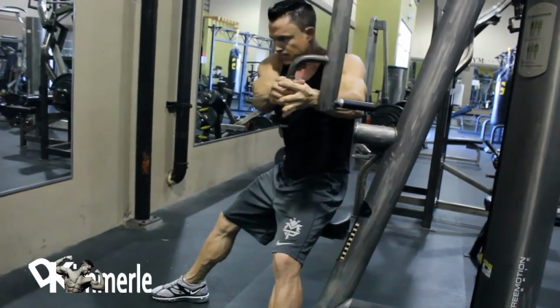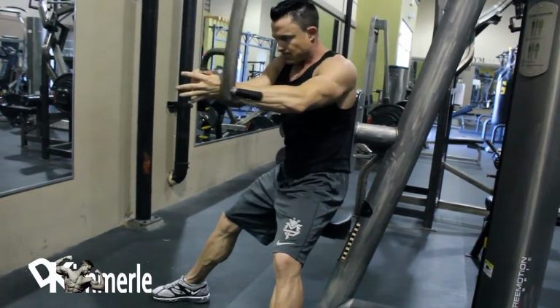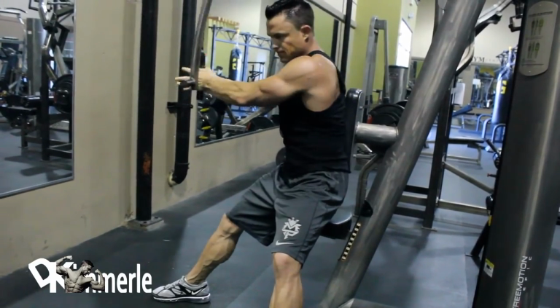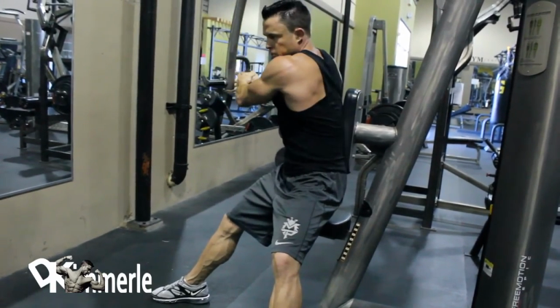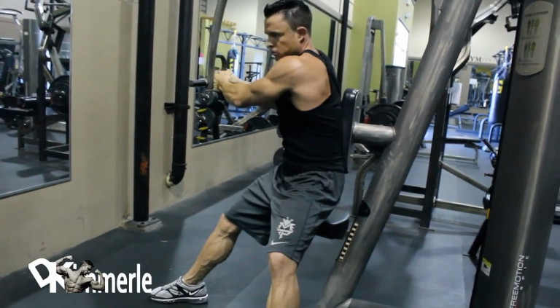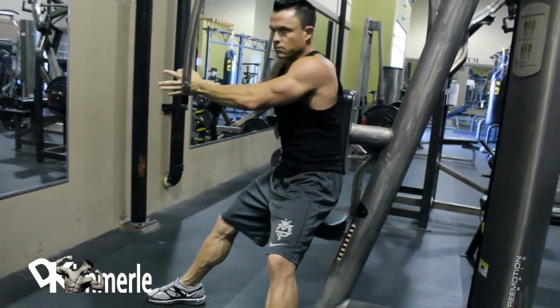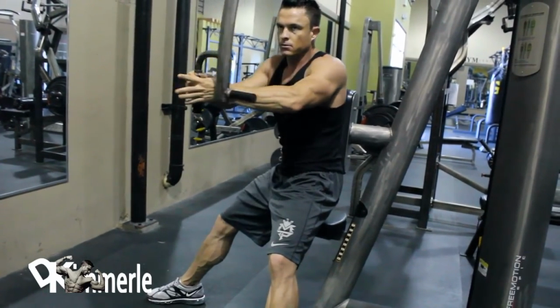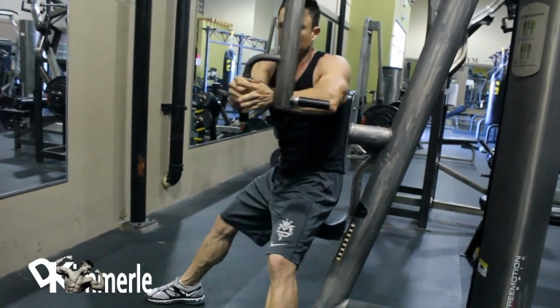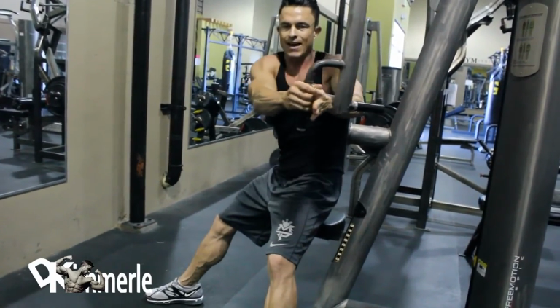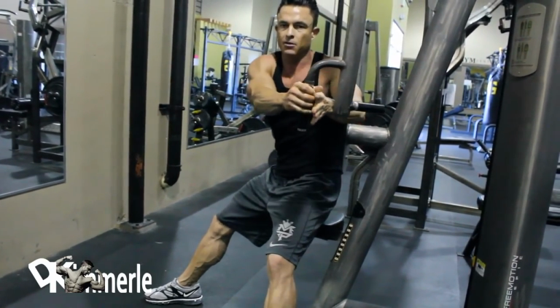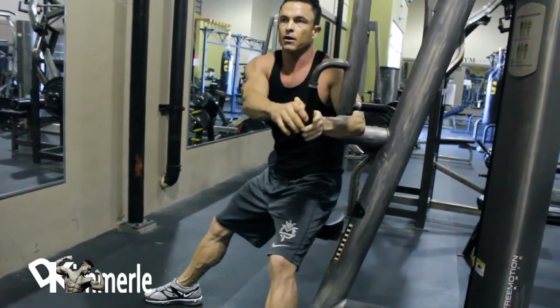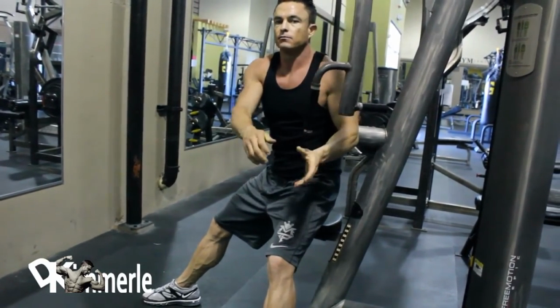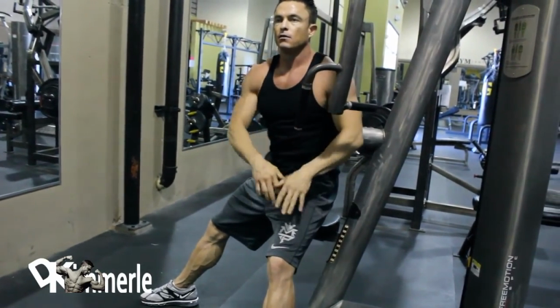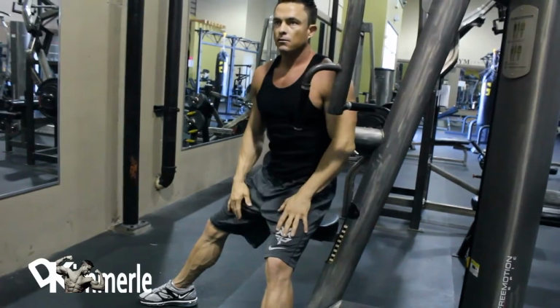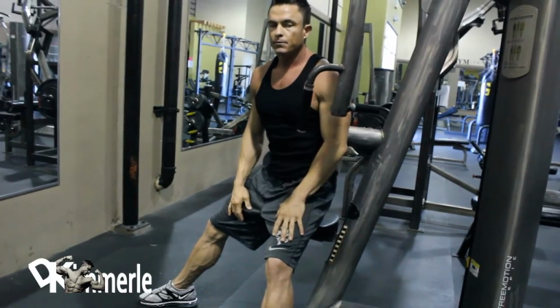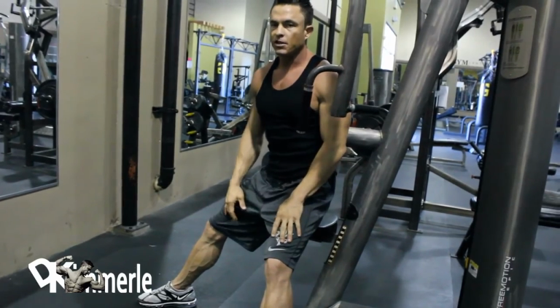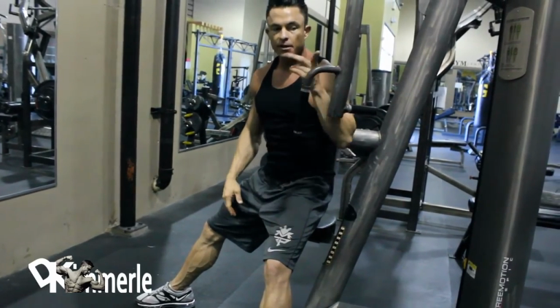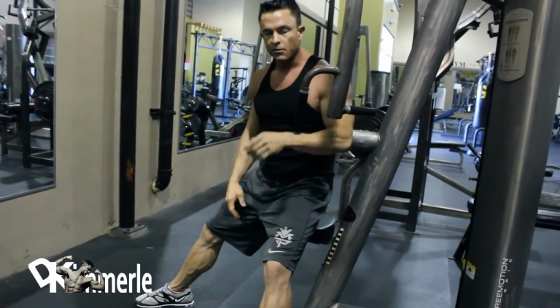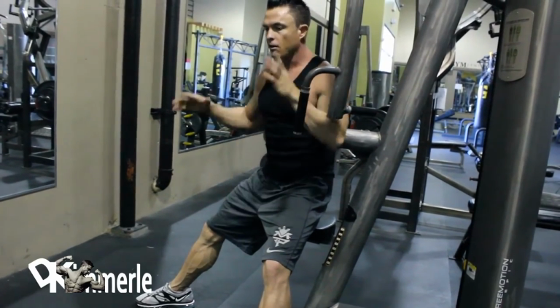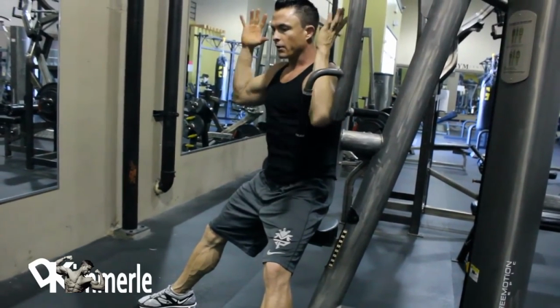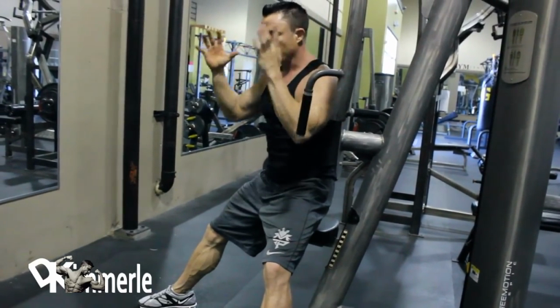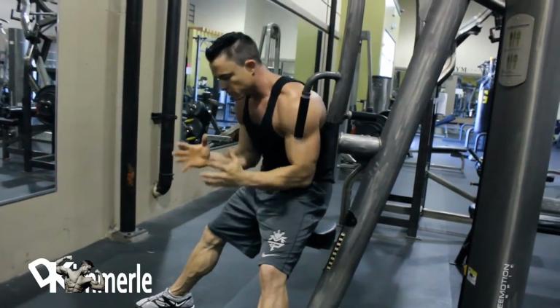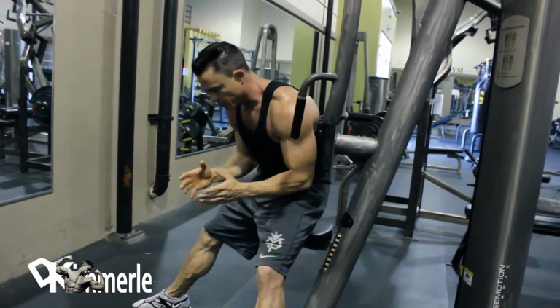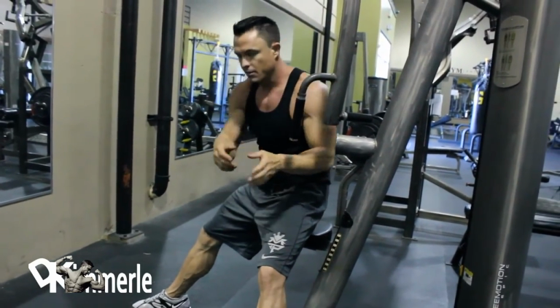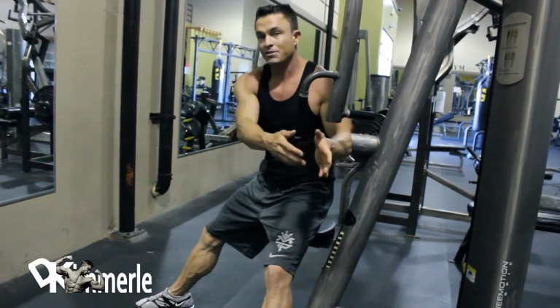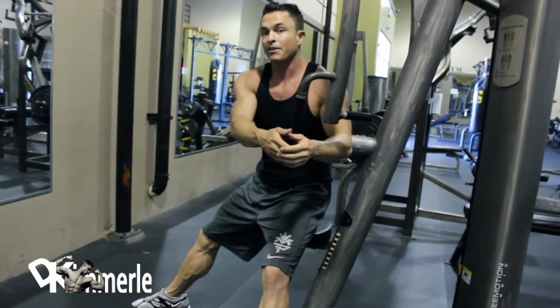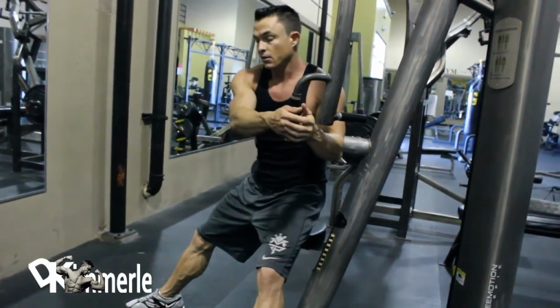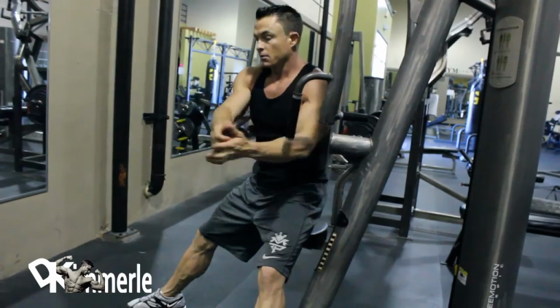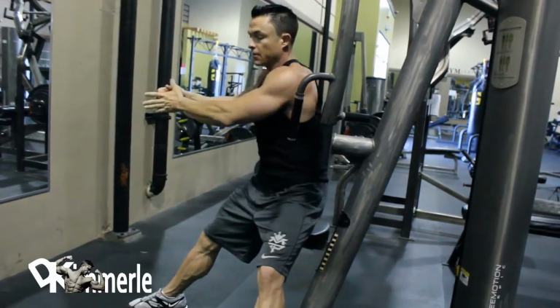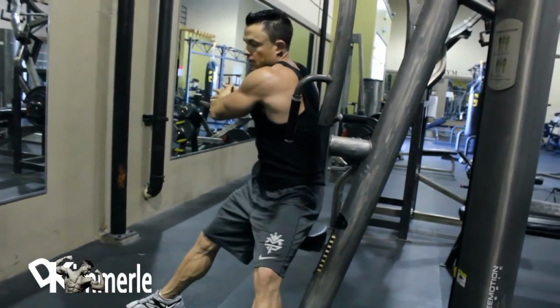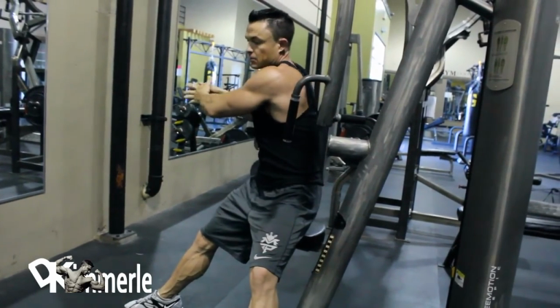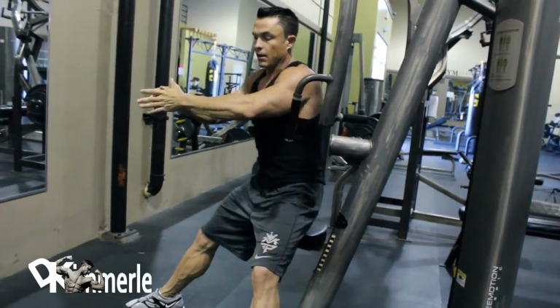Are you sucking in your abs right now? I exhale on the way out. So just as you're lifting, you exhale, and you're down. This way is where you're lifting — so lift and then resist on the way back.